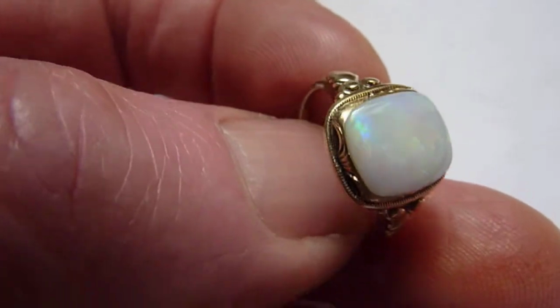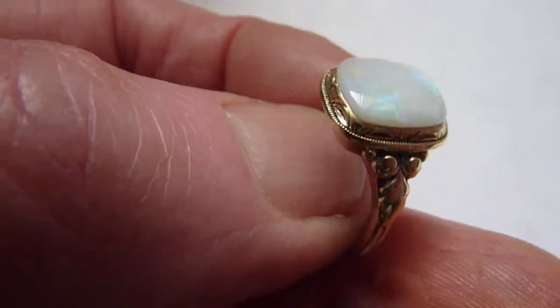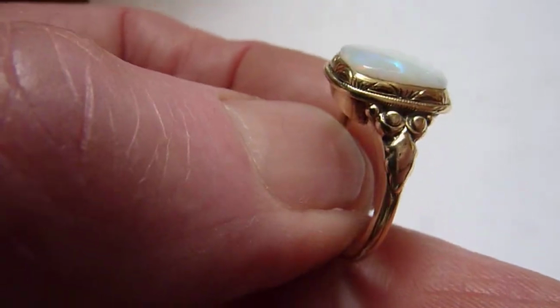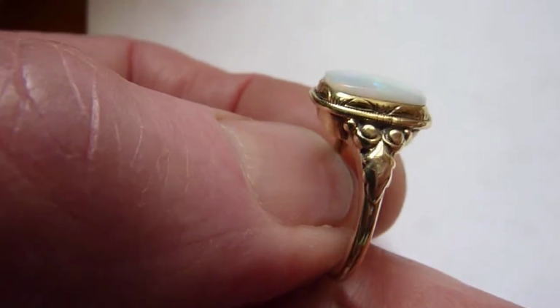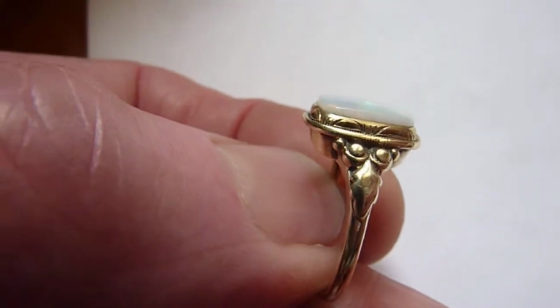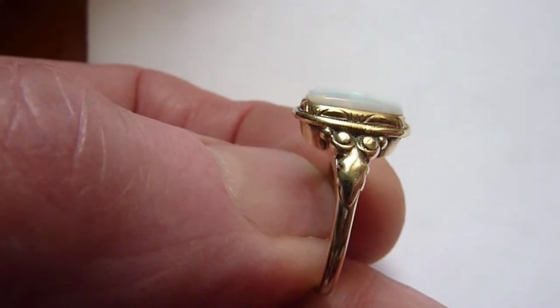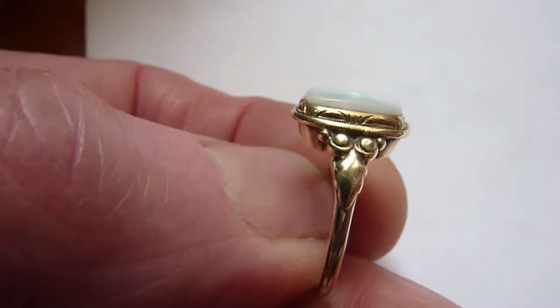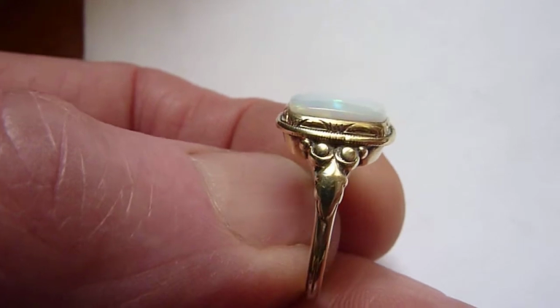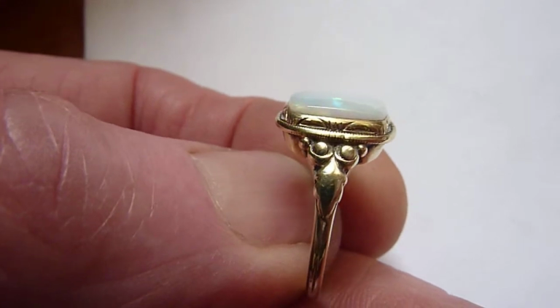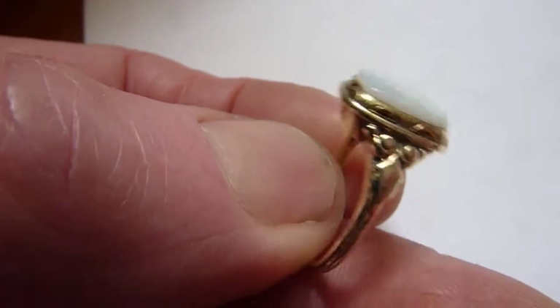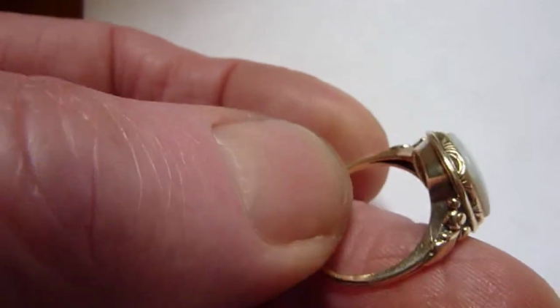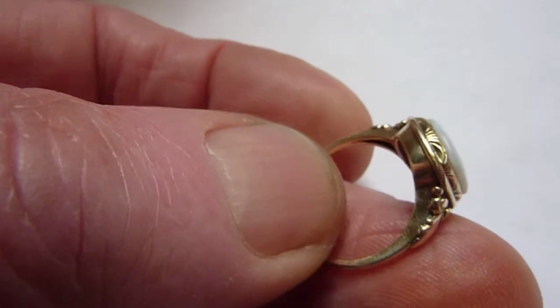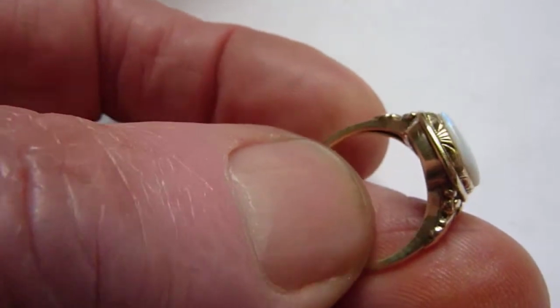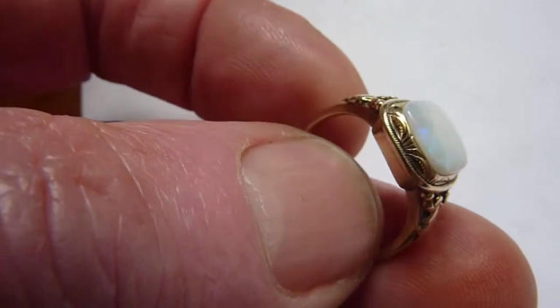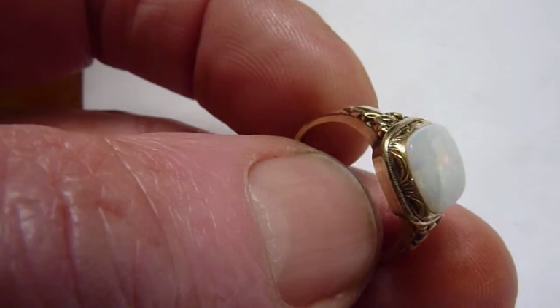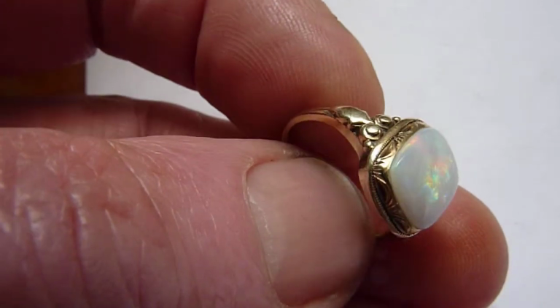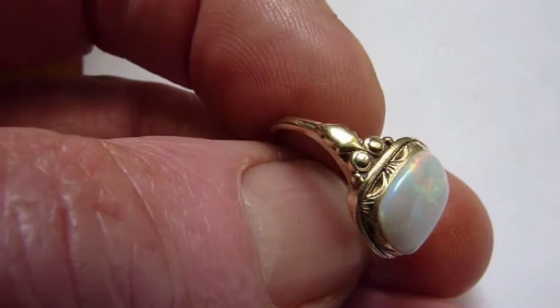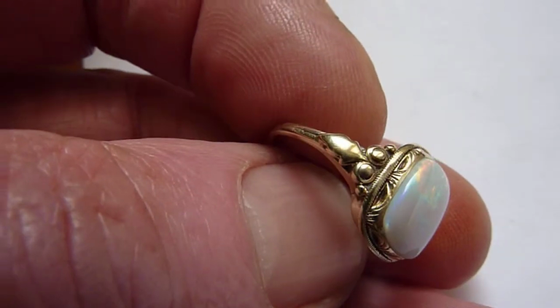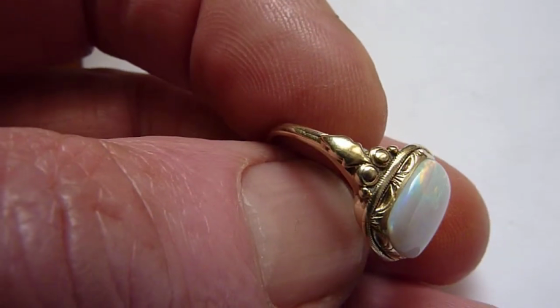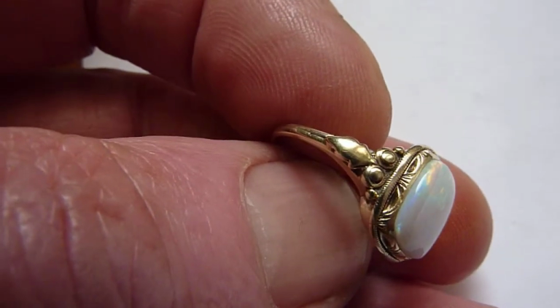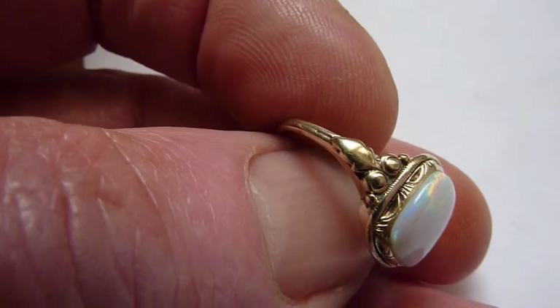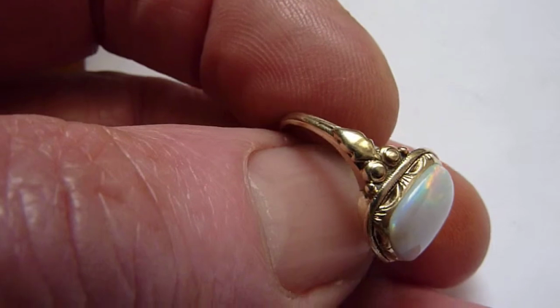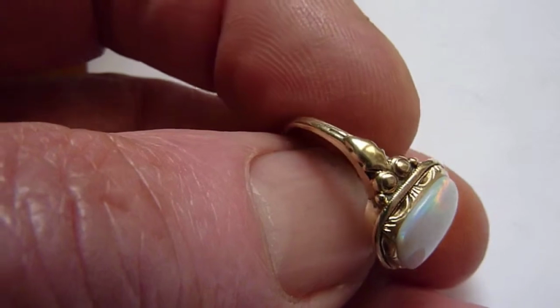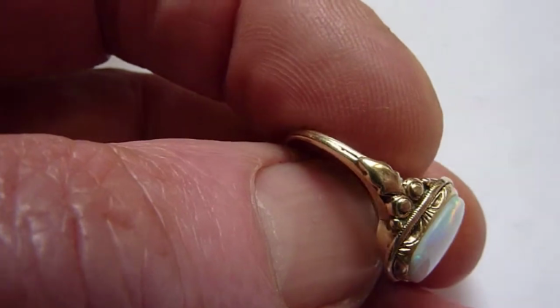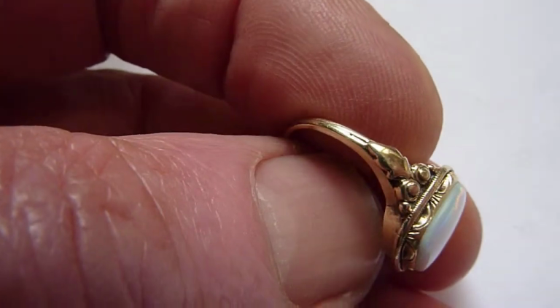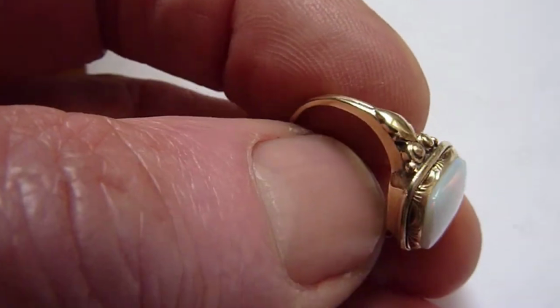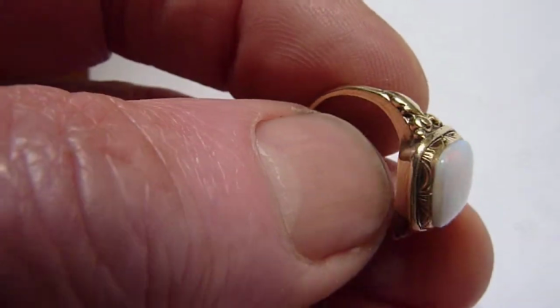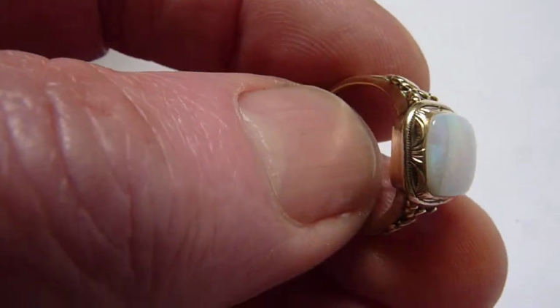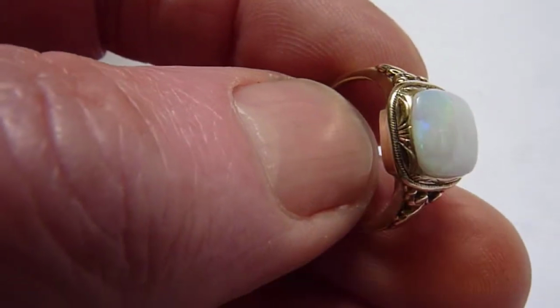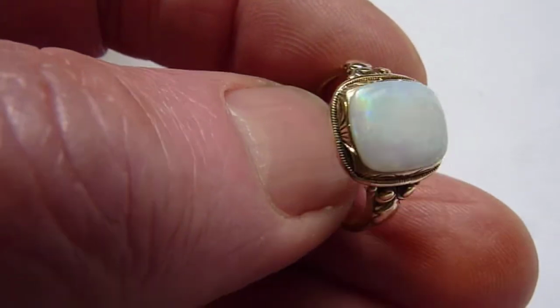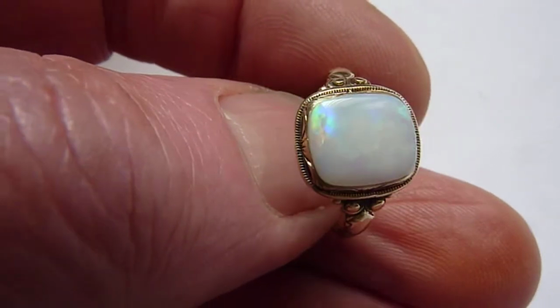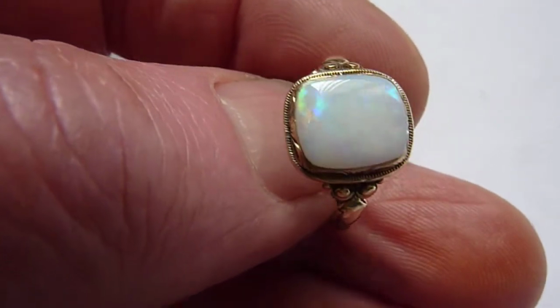I've set it in this antique German solid 14 karat gold ring setting. You can see nice decoration there around the bezel and on the shoulders. And it's a size L.